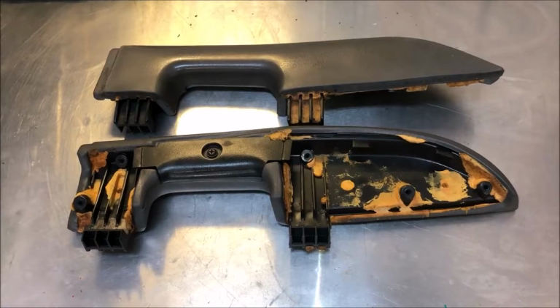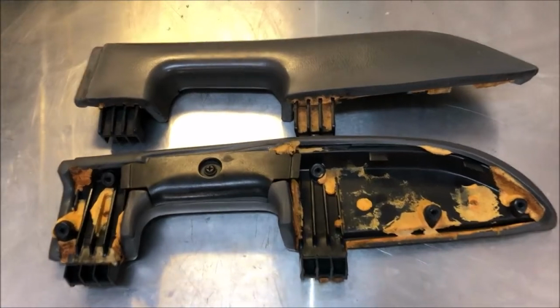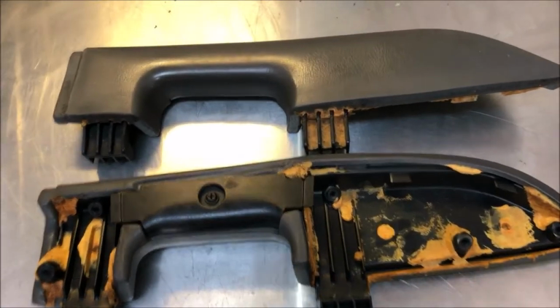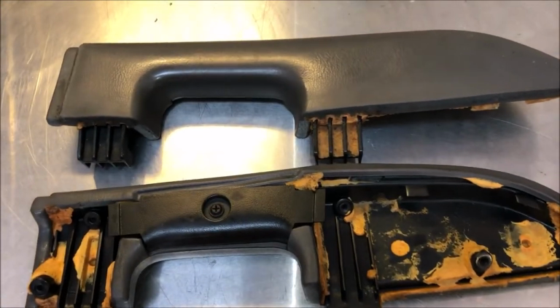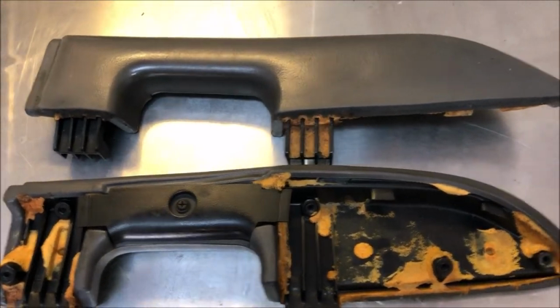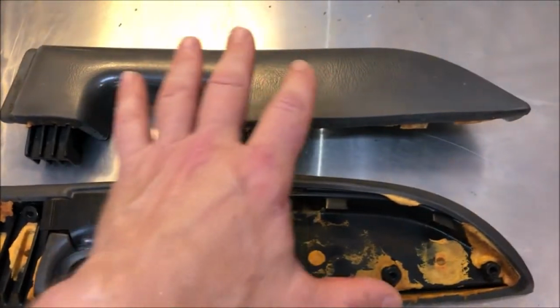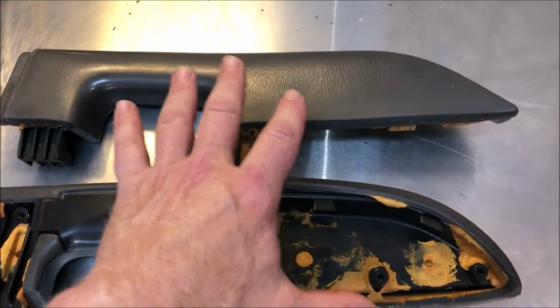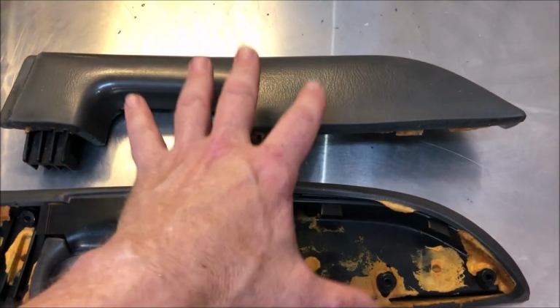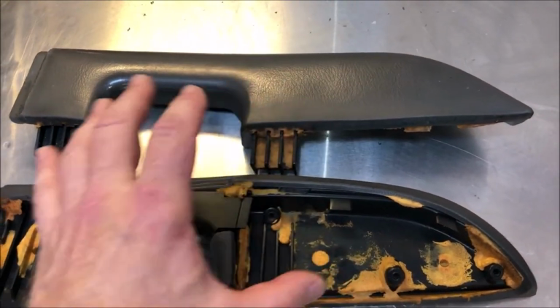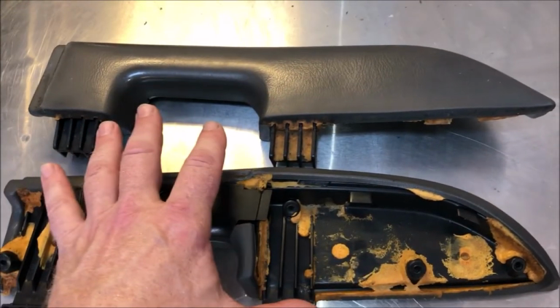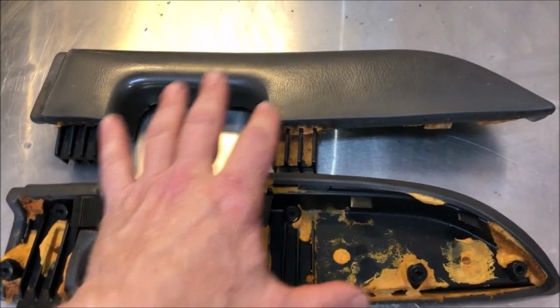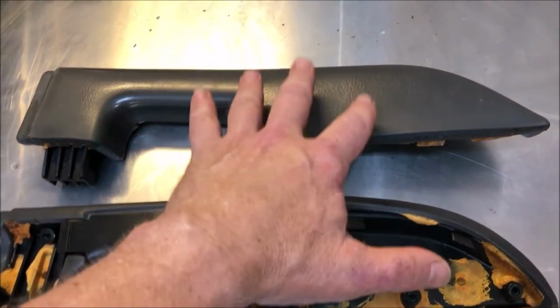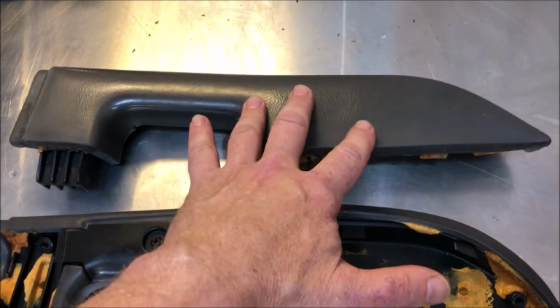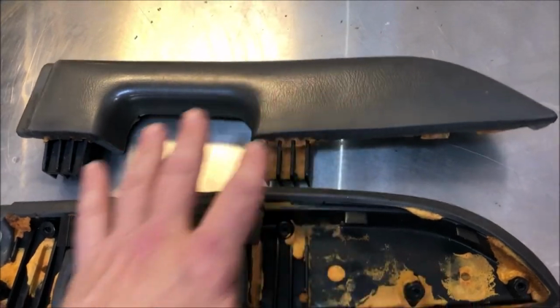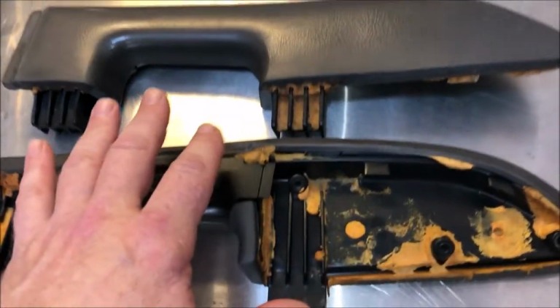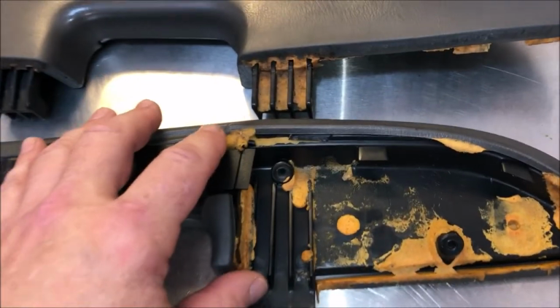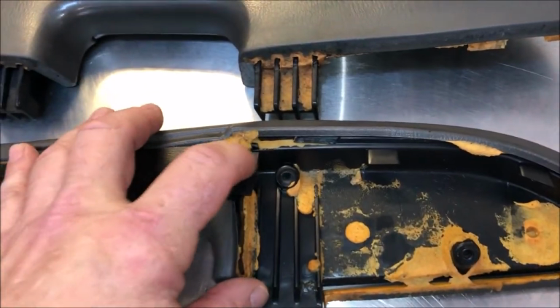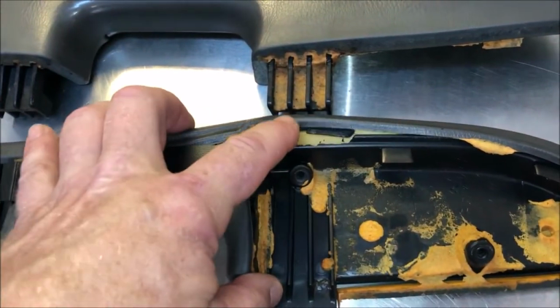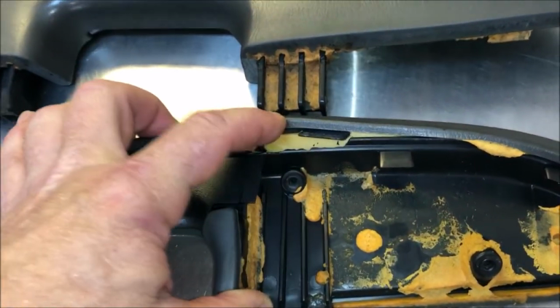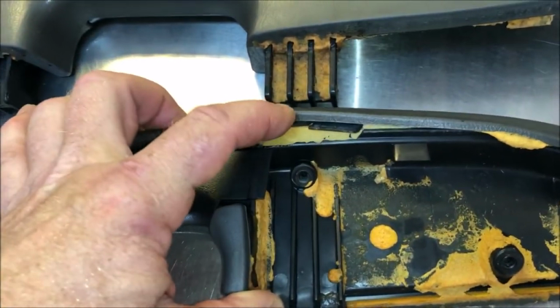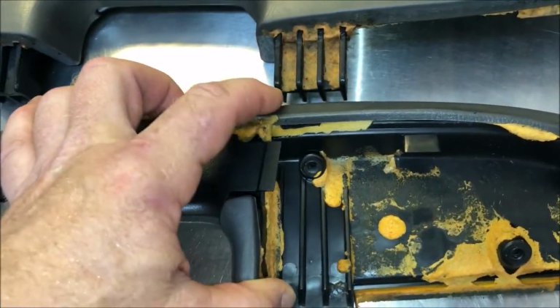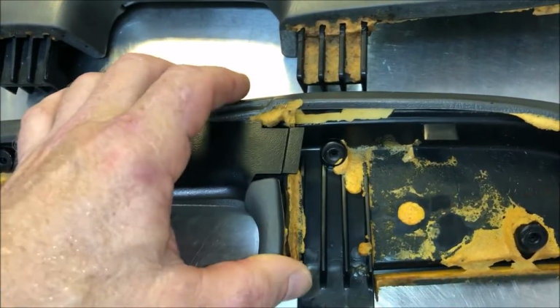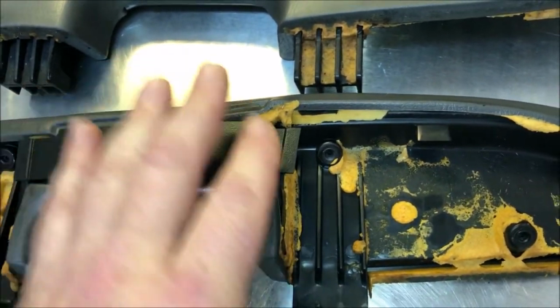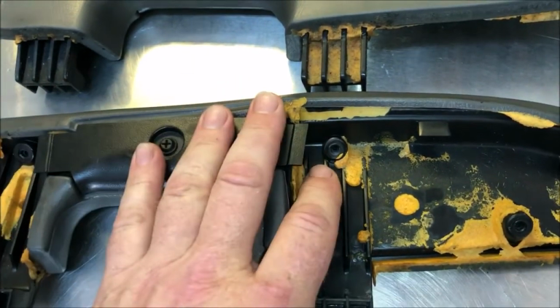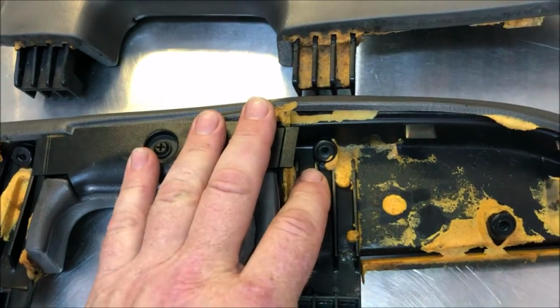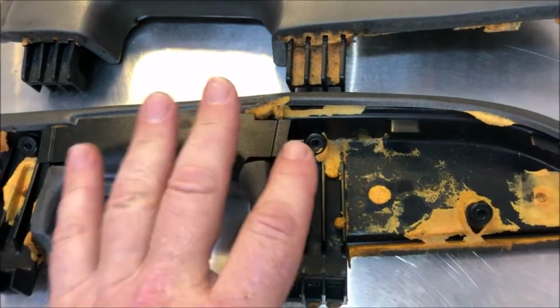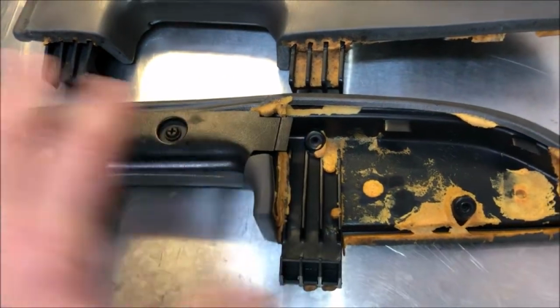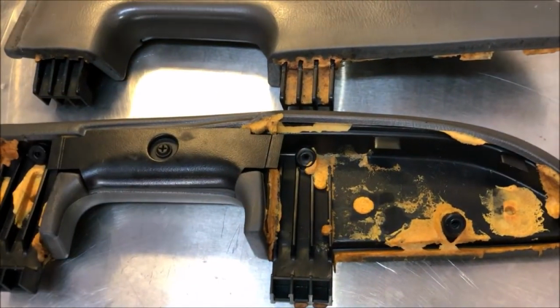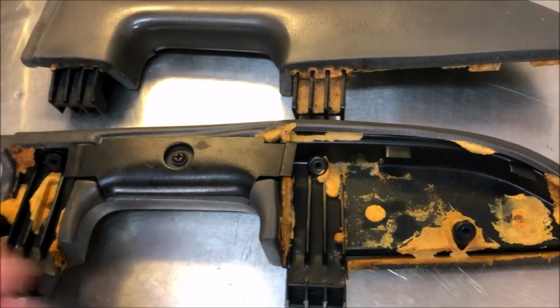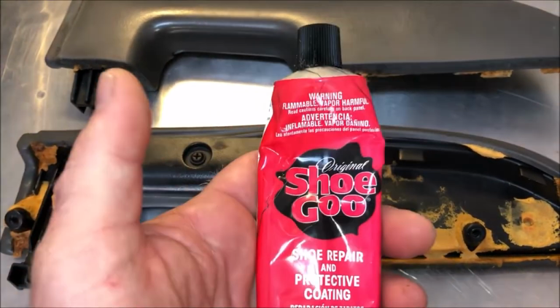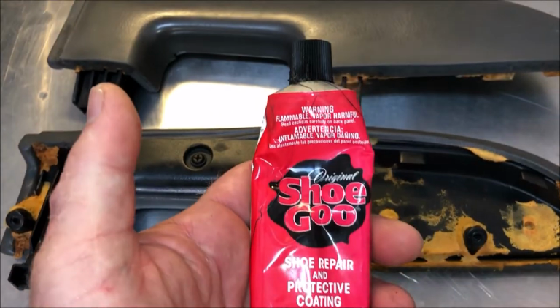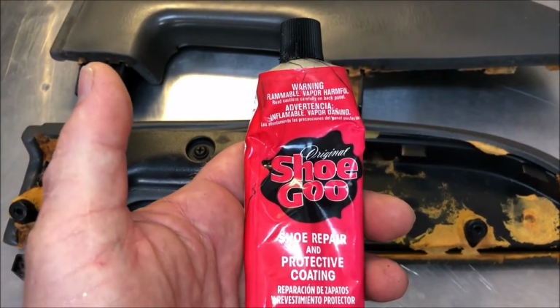Hello, Driving Intelligence community. Do you have interior components of your vehicle that are starting to separate, like these soft vinyl armrests that come off of the door? You can see here that it's coming apart and it looks like crap. Well, I may be able to fix this using Shoe Goo.